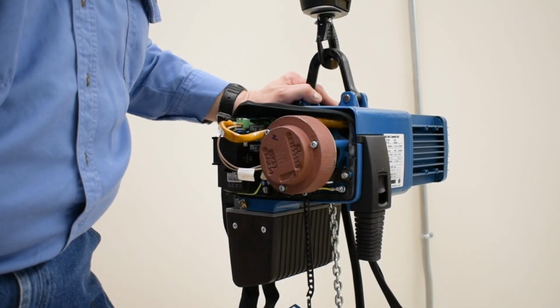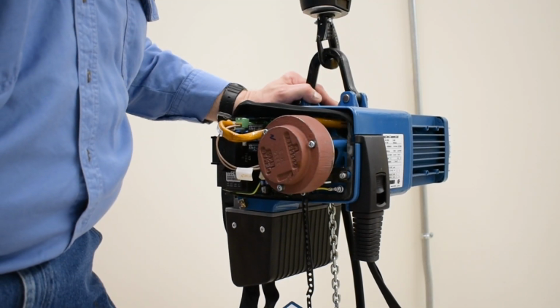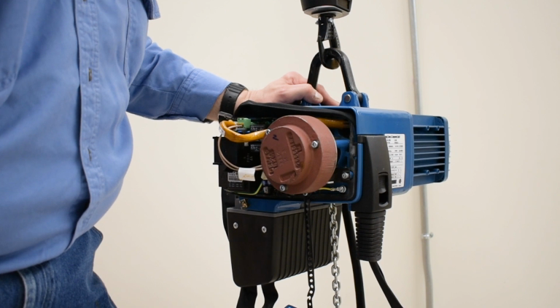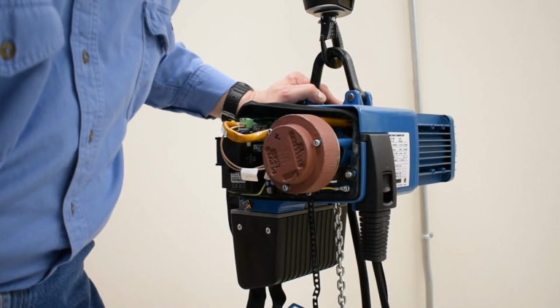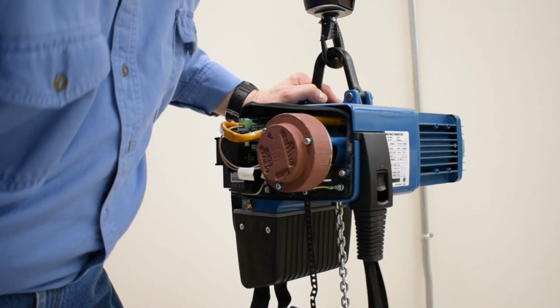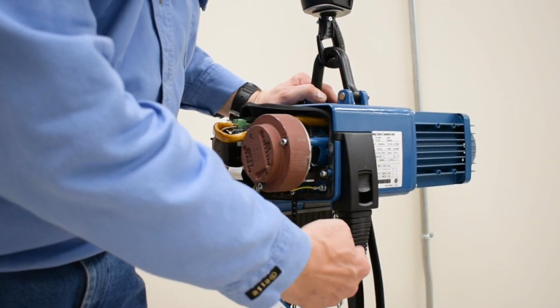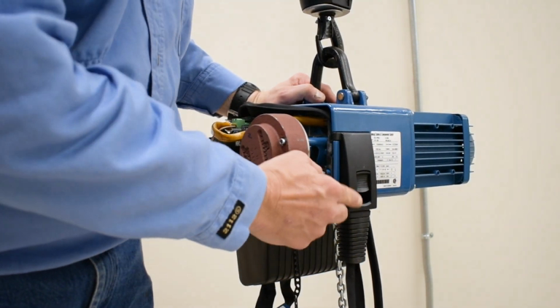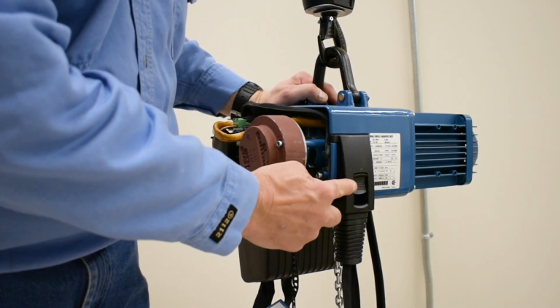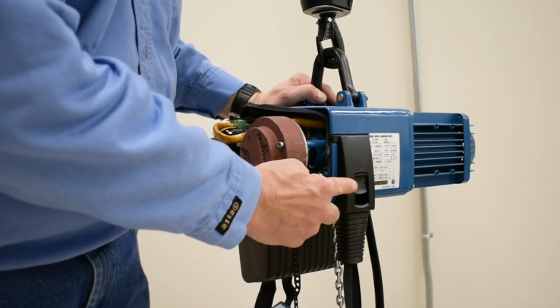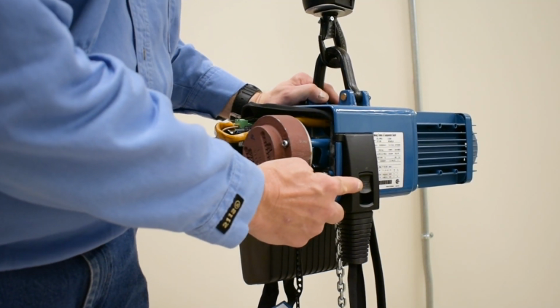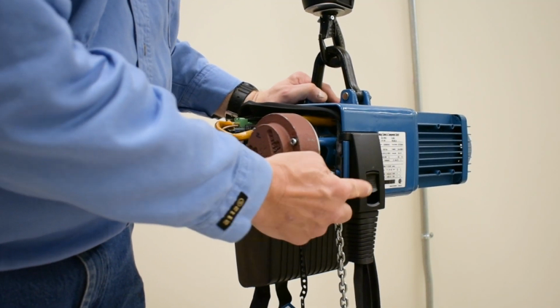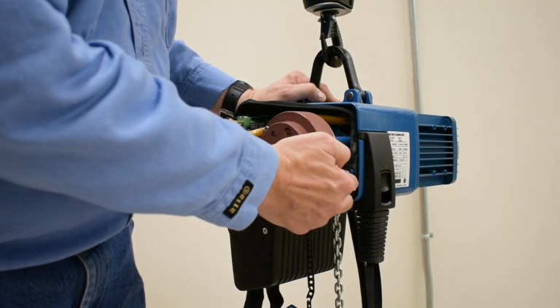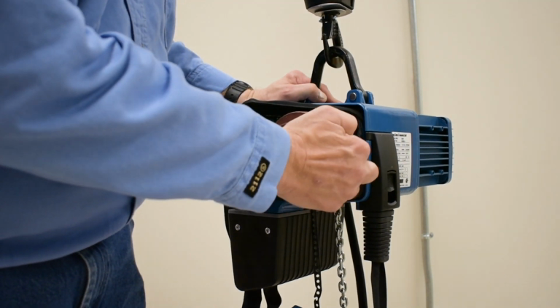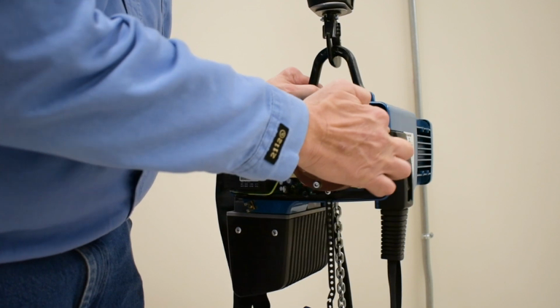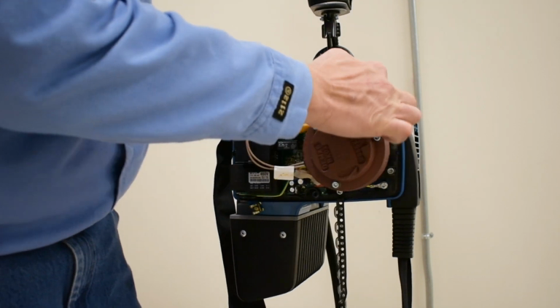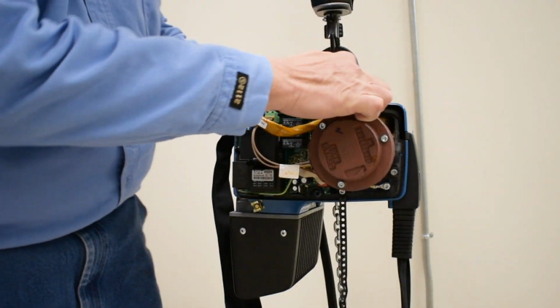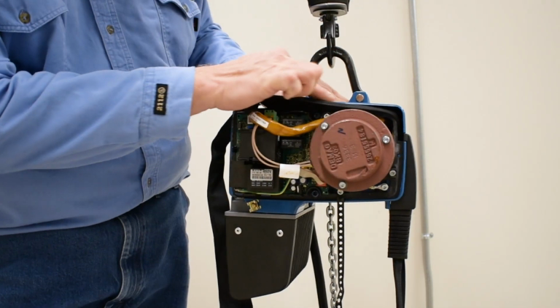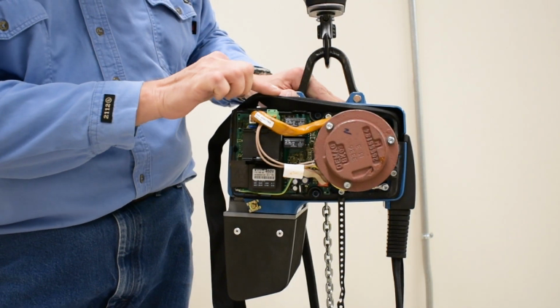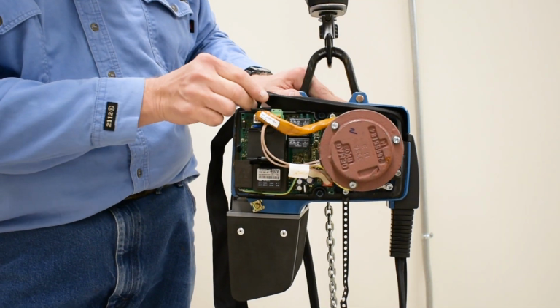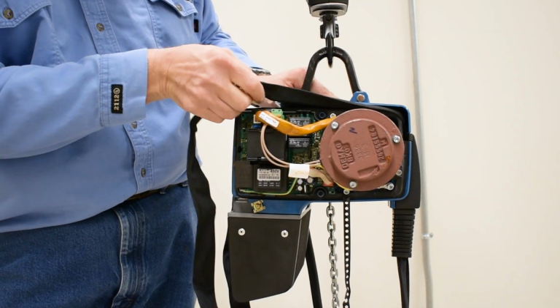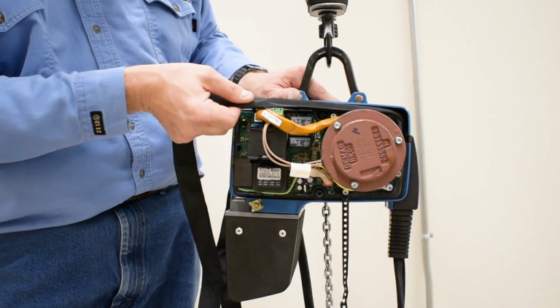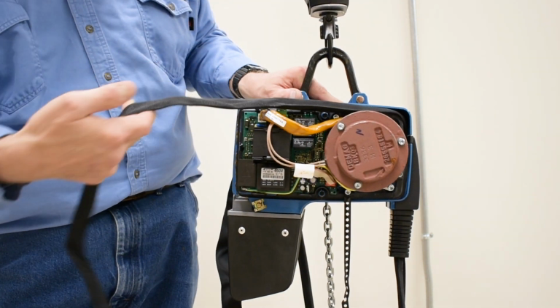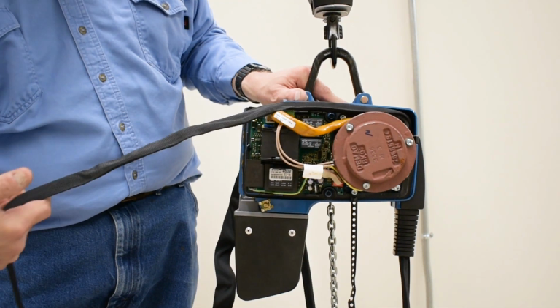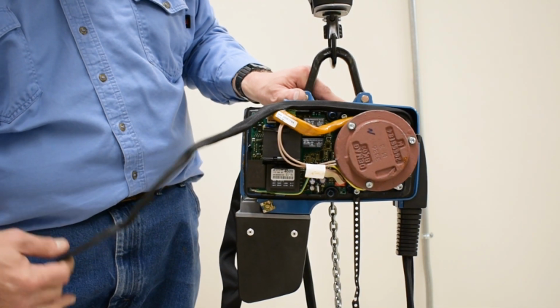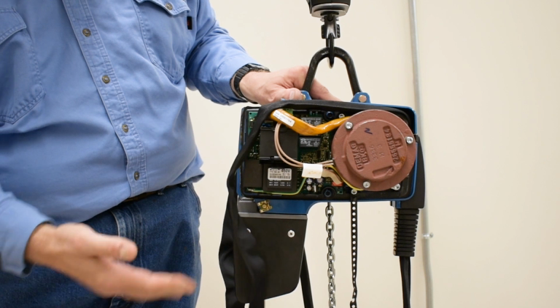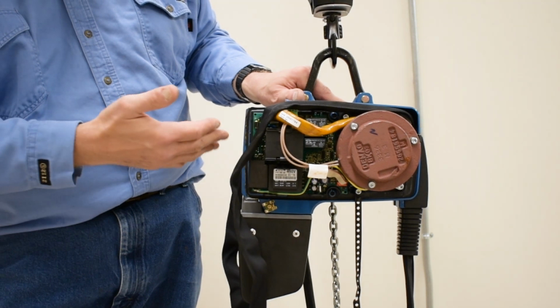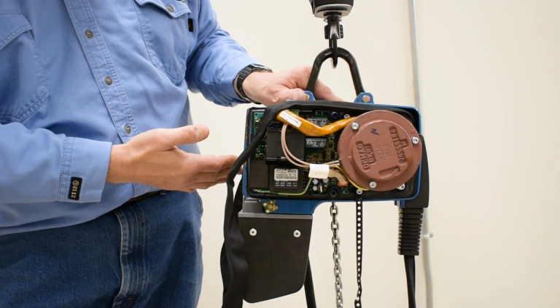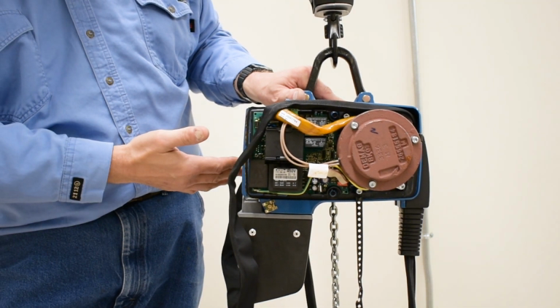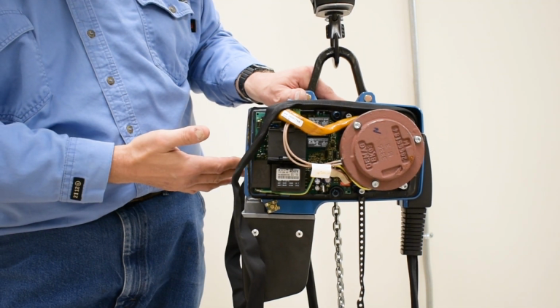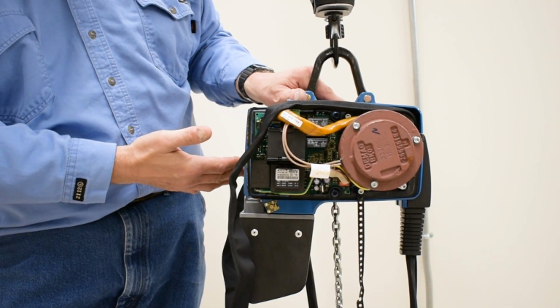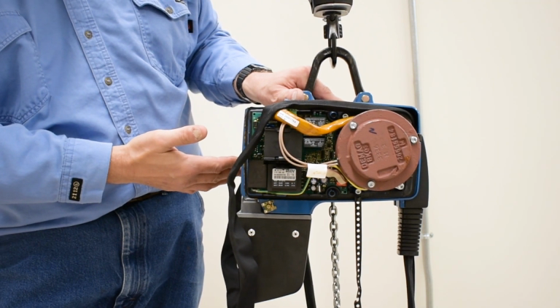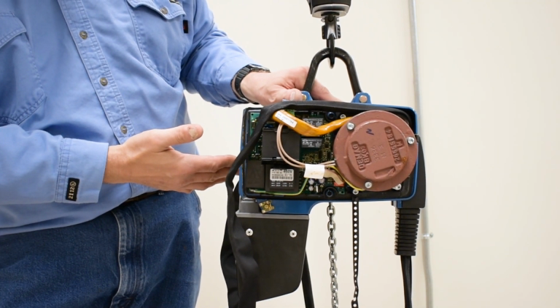The pendant cable comes up to a thumb clamp and carries on up through a slot that goes over the top of the electric panel and then over to the bag where we keep and store the excess cable.